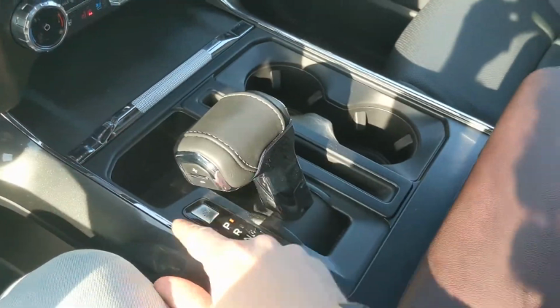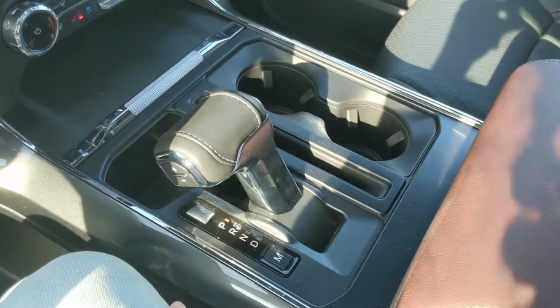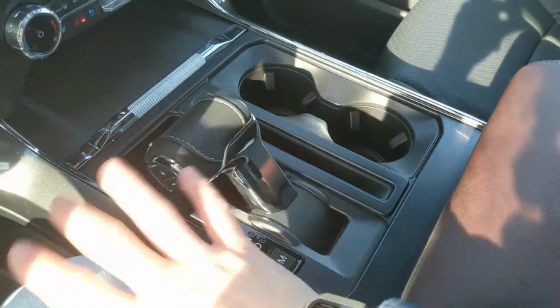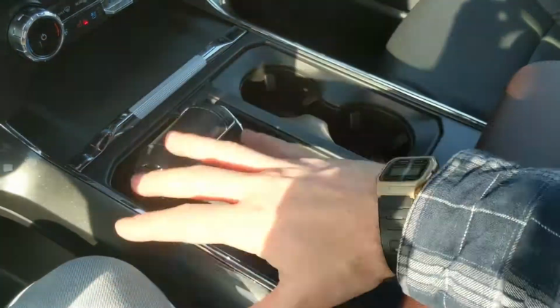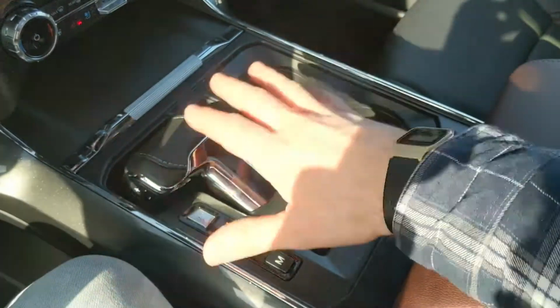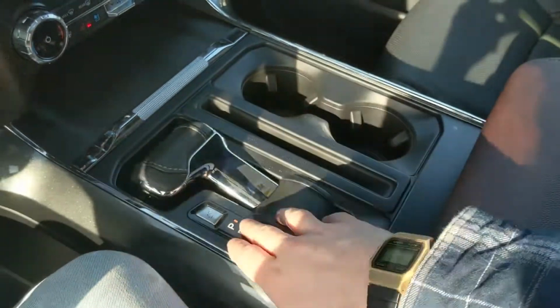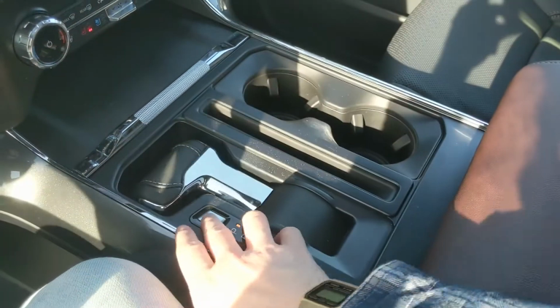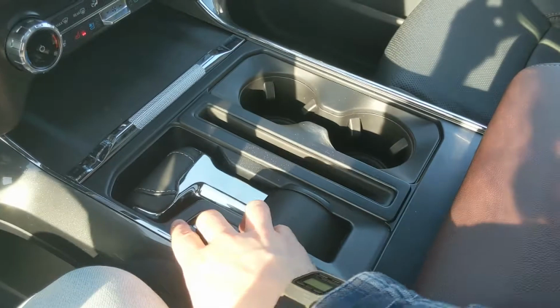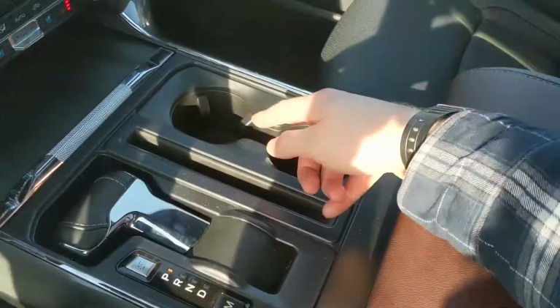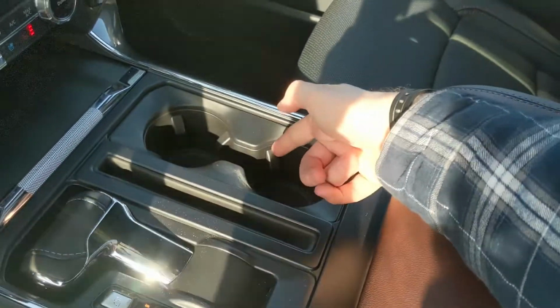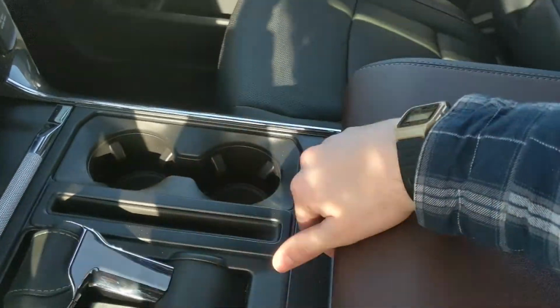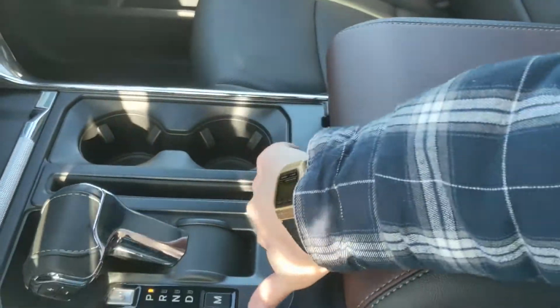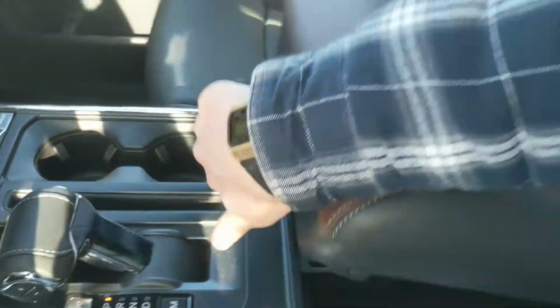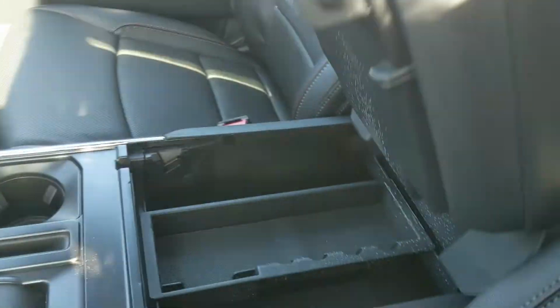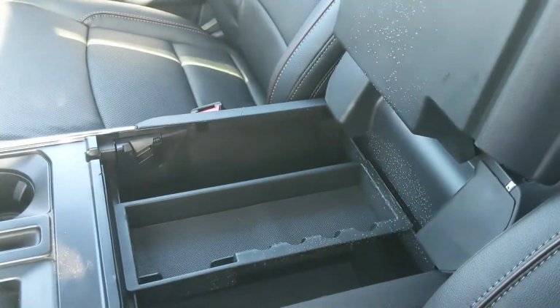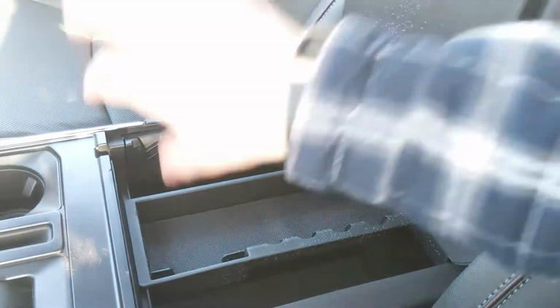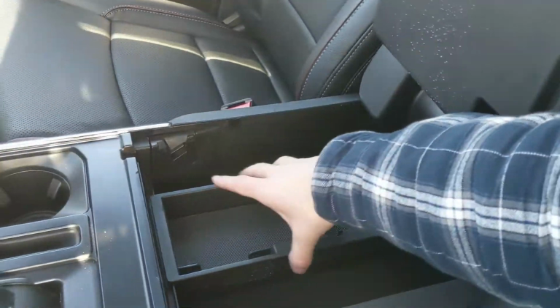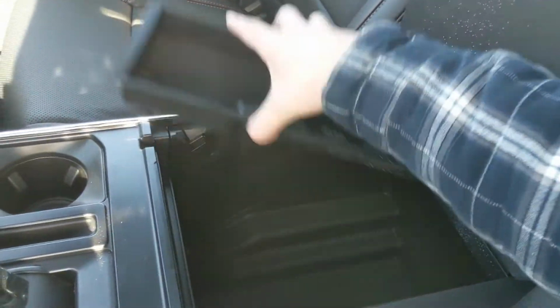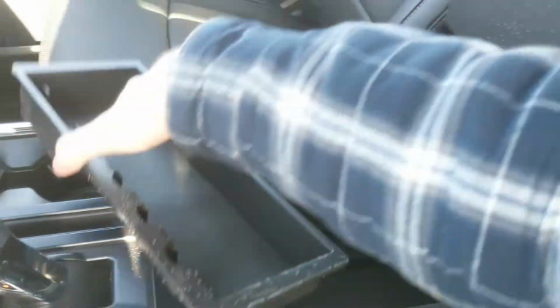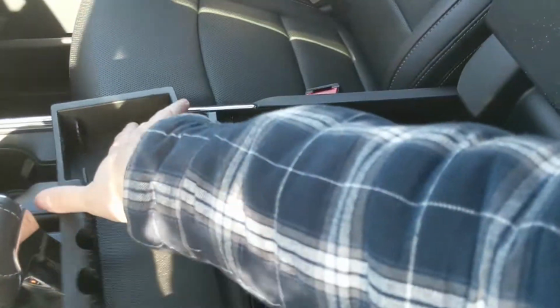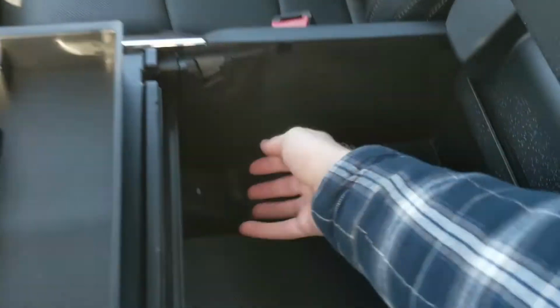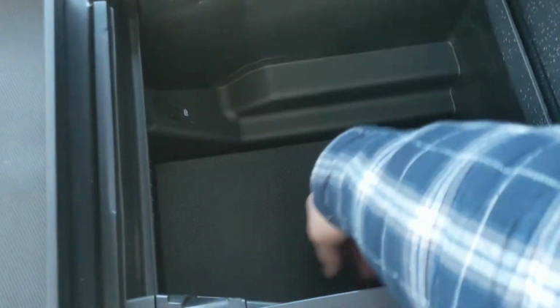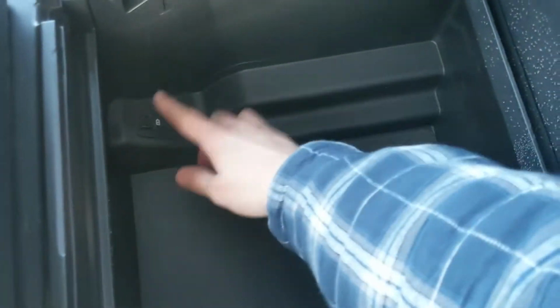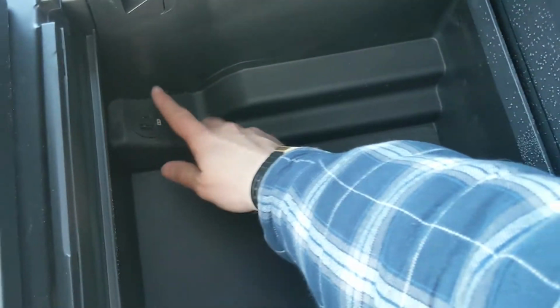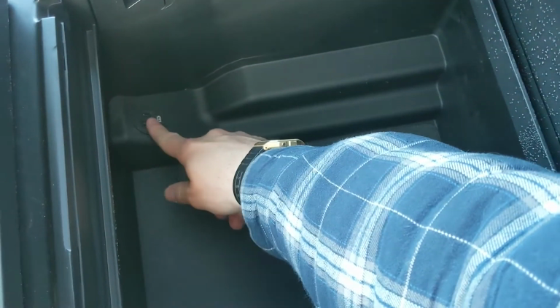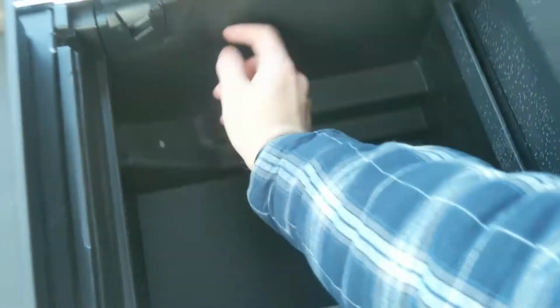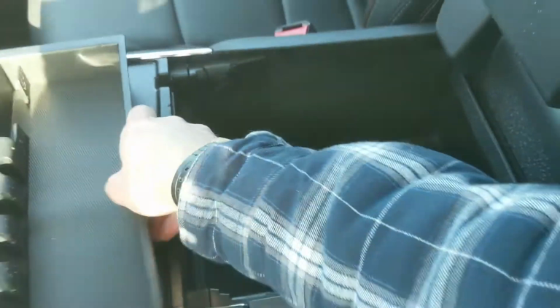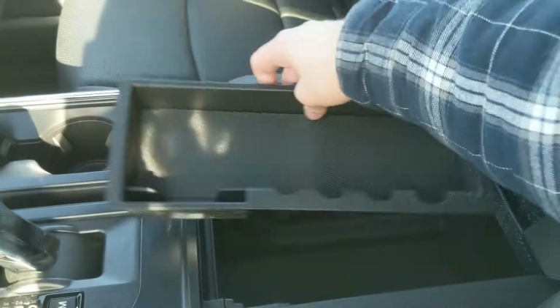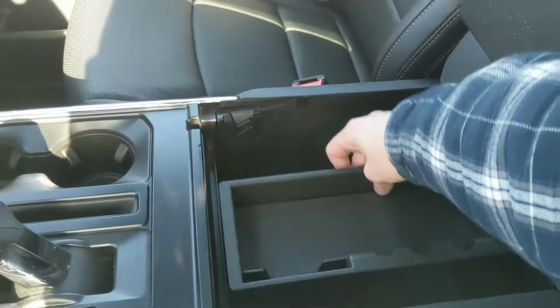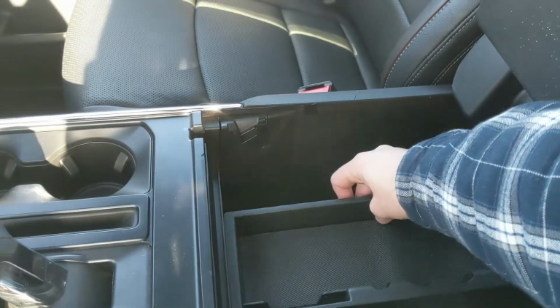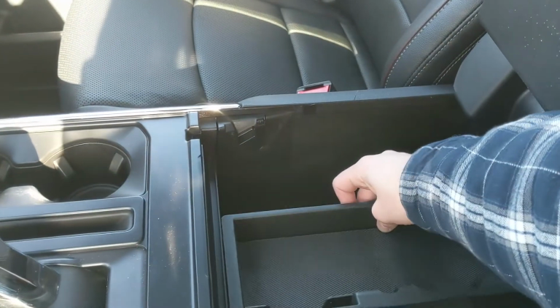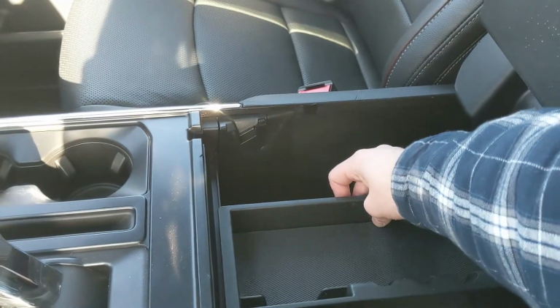Then you have your main shifter with select shift on the side so you can manually shift through your gears. It's also collapsible for more open space. You have two cup holders and your lockable center compartment armrest with a removable tray and a ton of room inside, including another USB and USB-C so you can plug something in from there too.